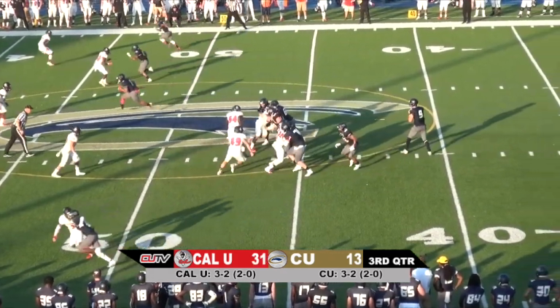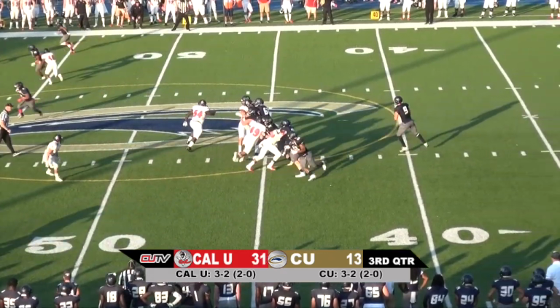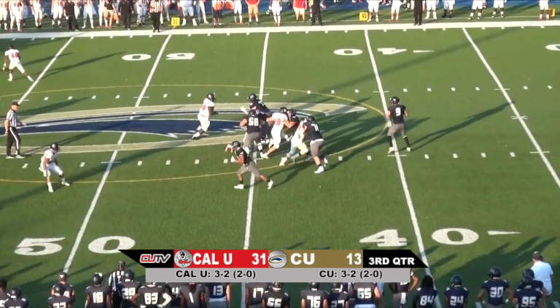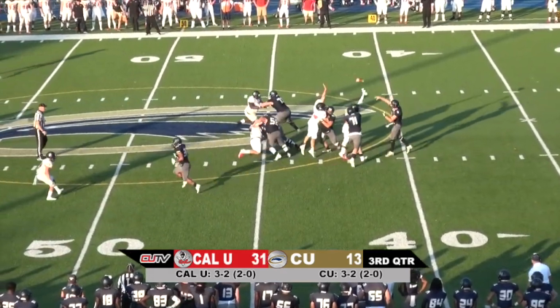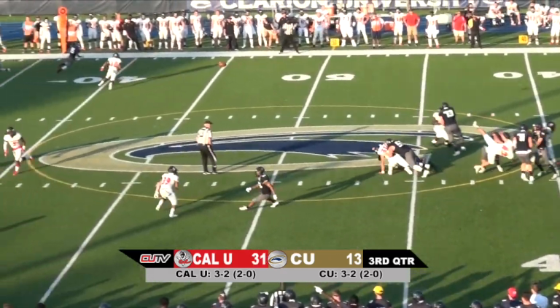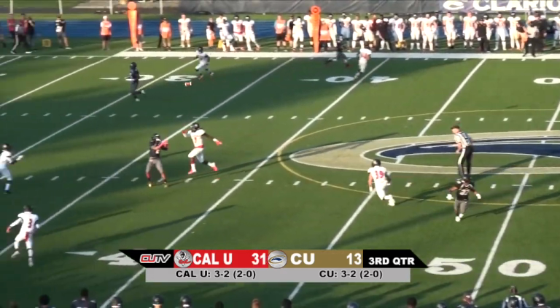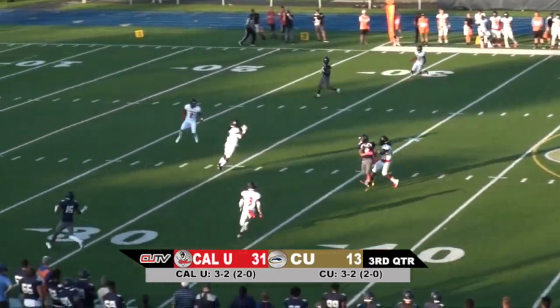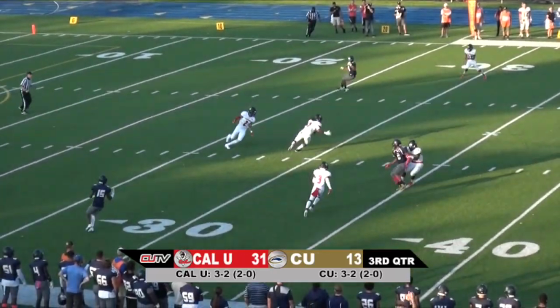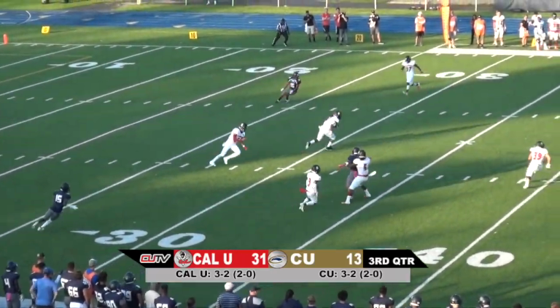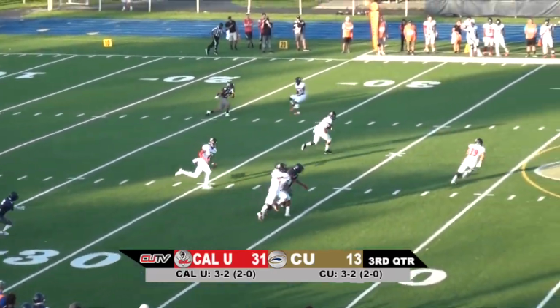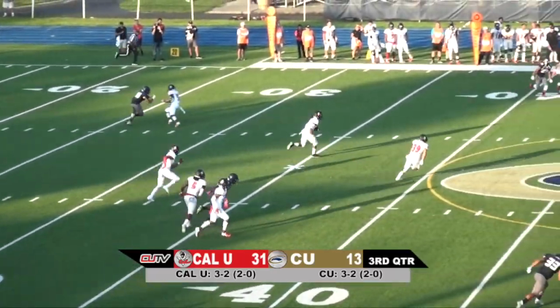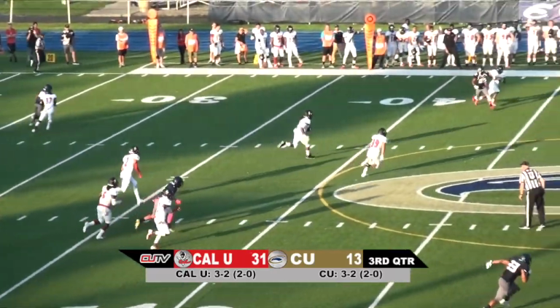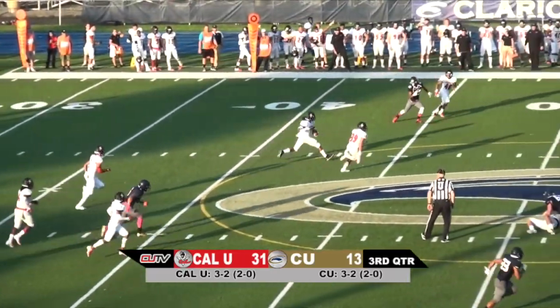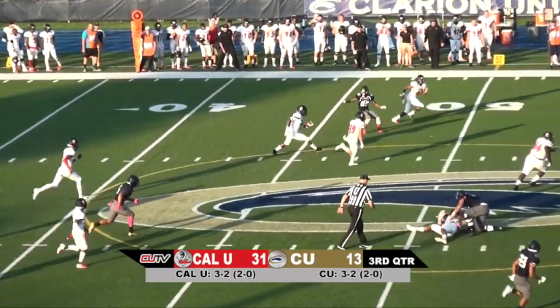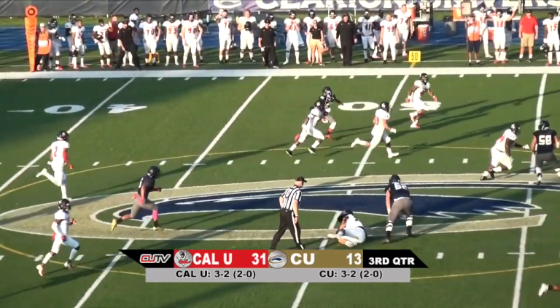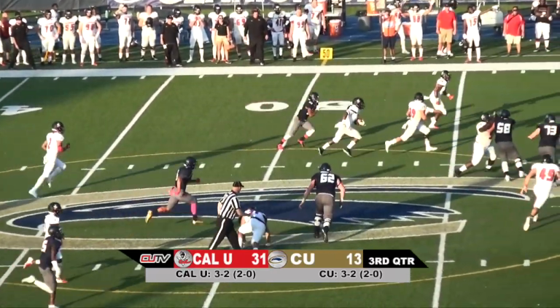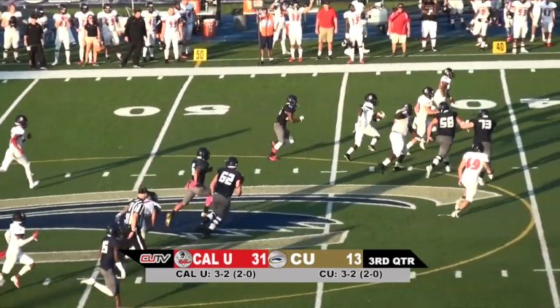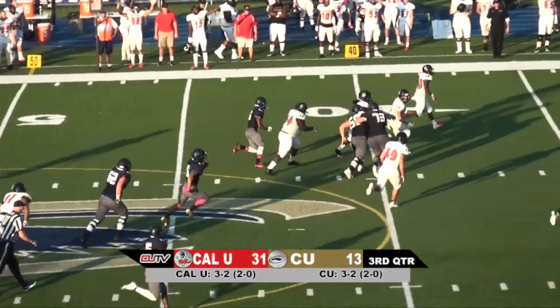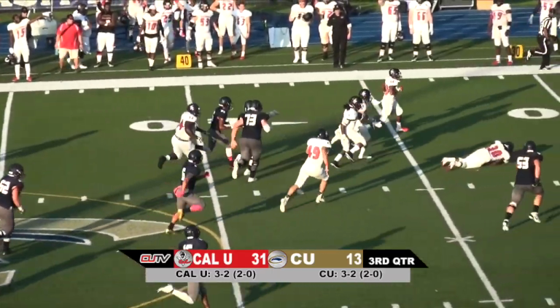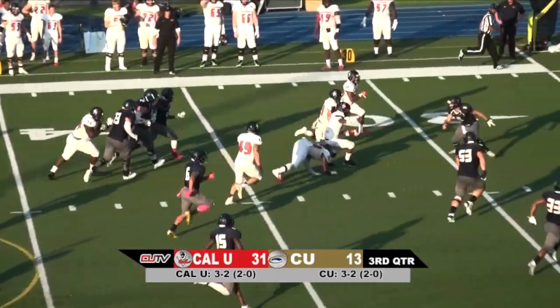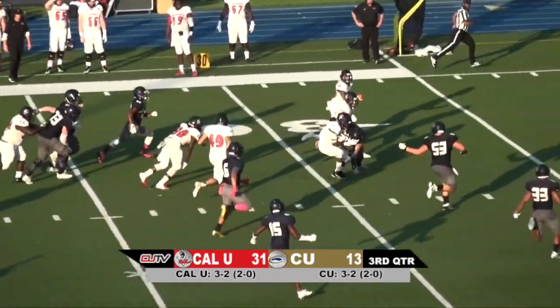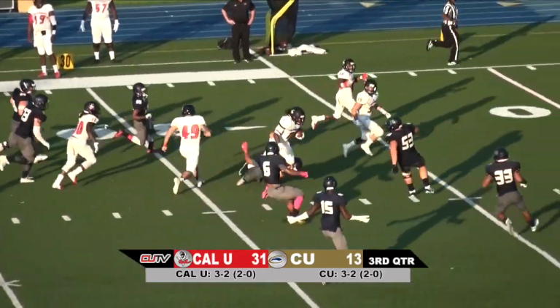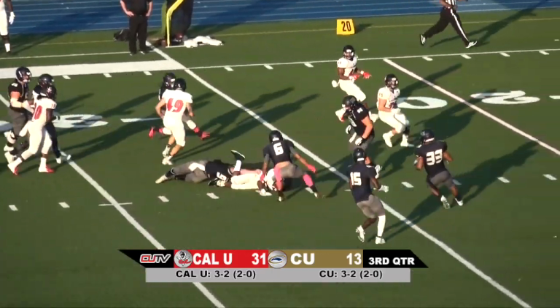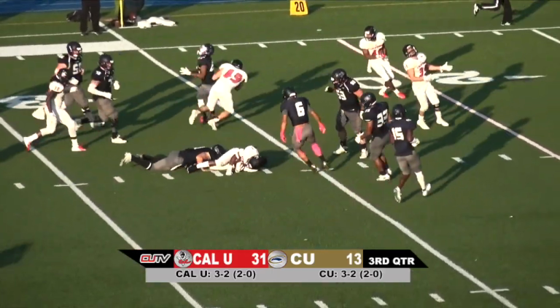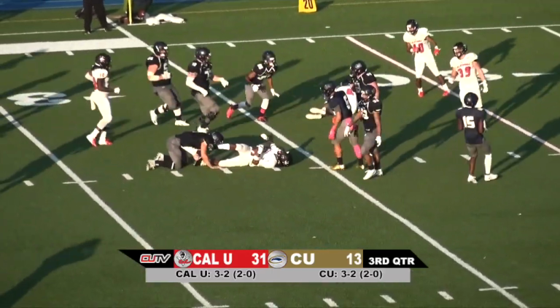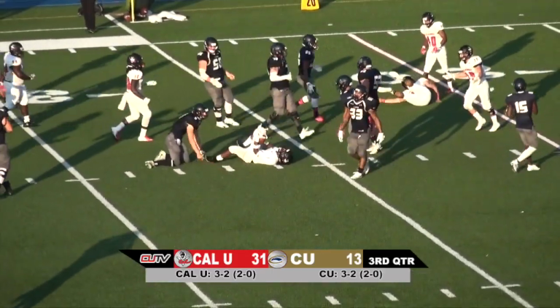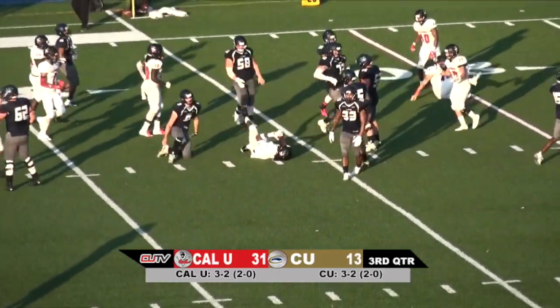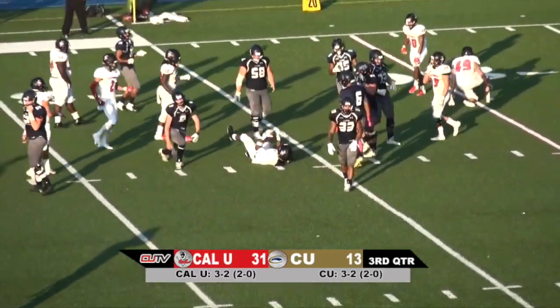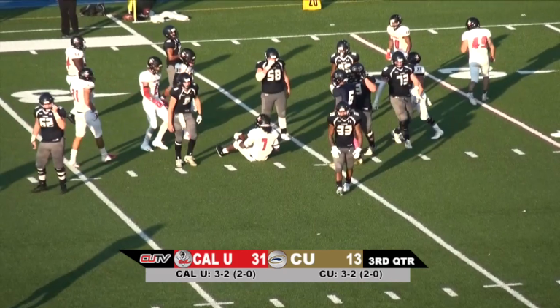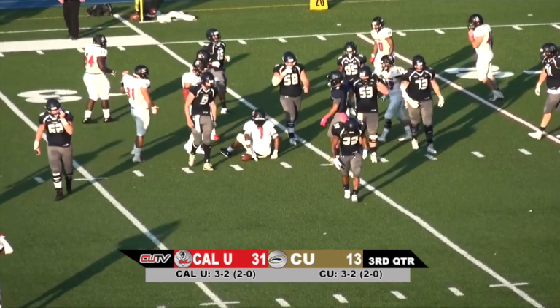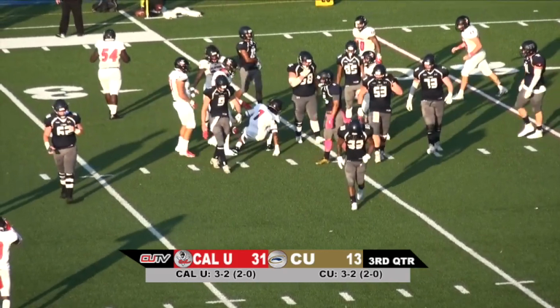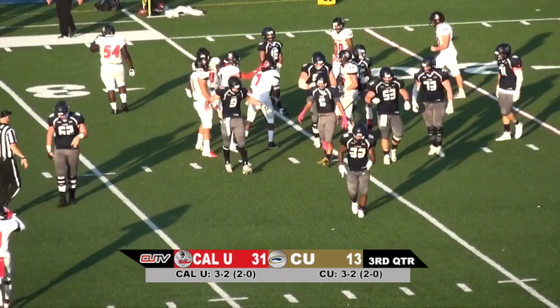Drops back to pass. Pressure coming in his face. Gets it across the middle. Intercepted by who else but Lamont McFadder. McFadder now at the 40, down to the 30. Makes a couple guys miss. Tackle down at the 26 yard line.